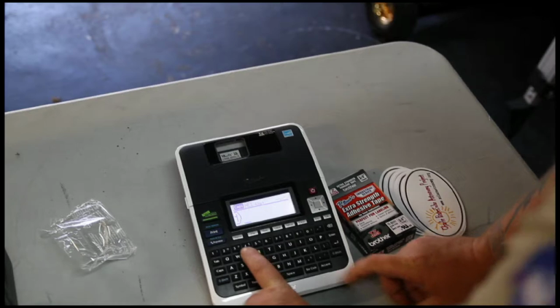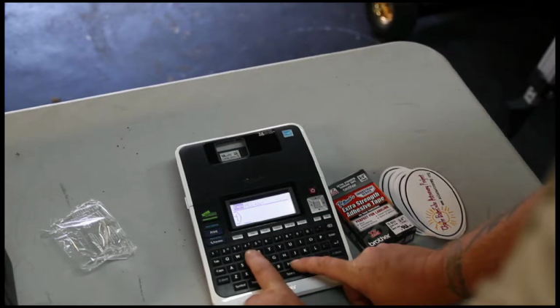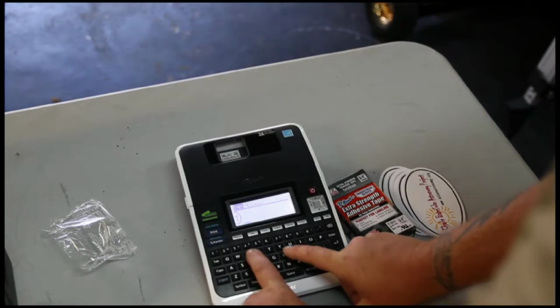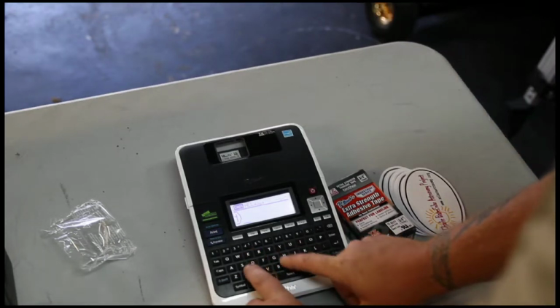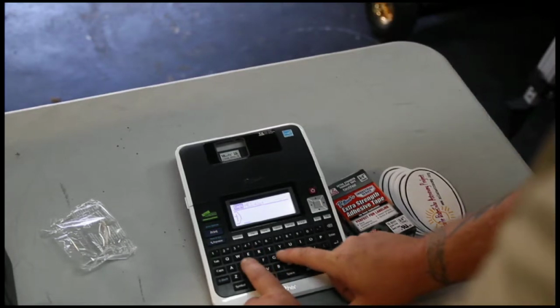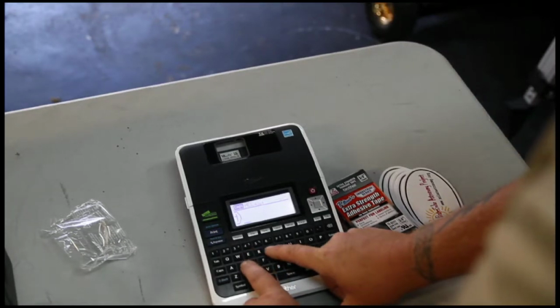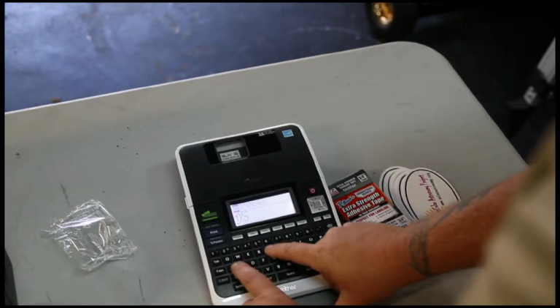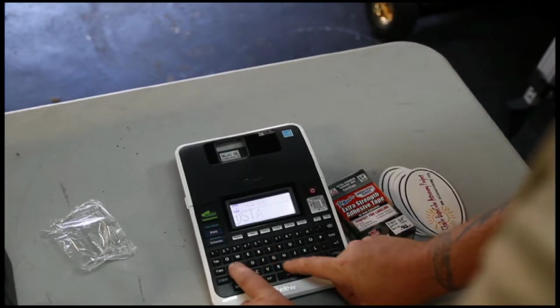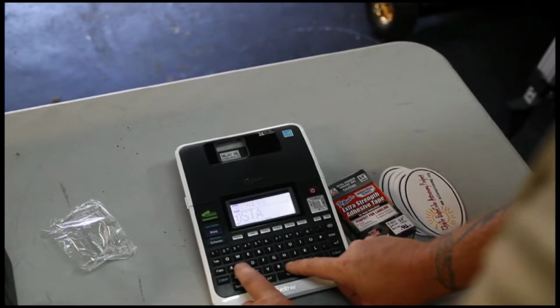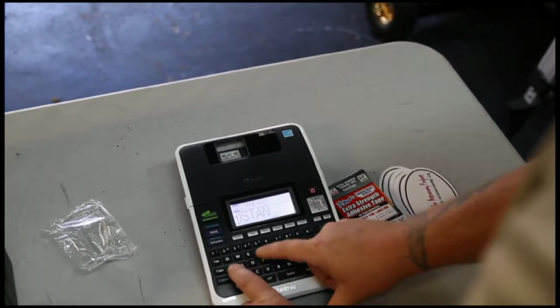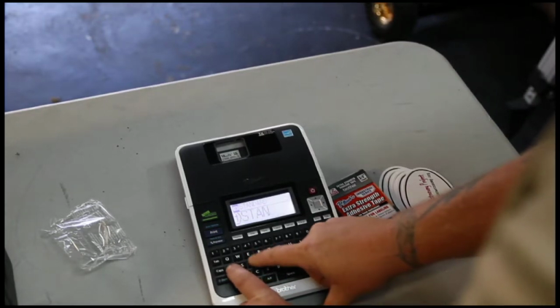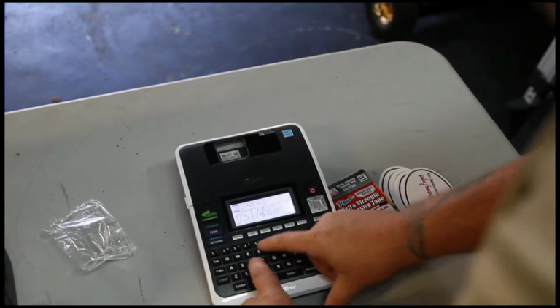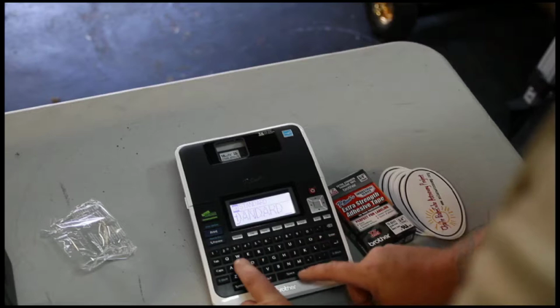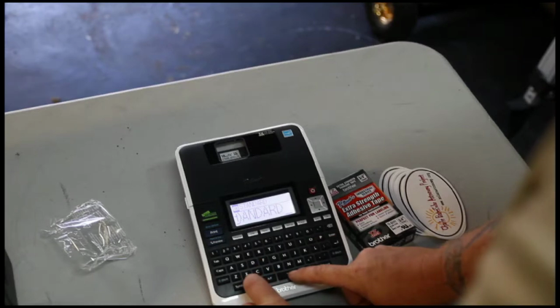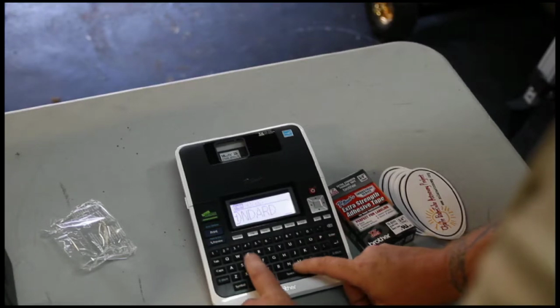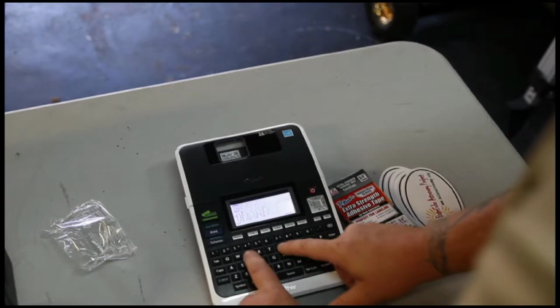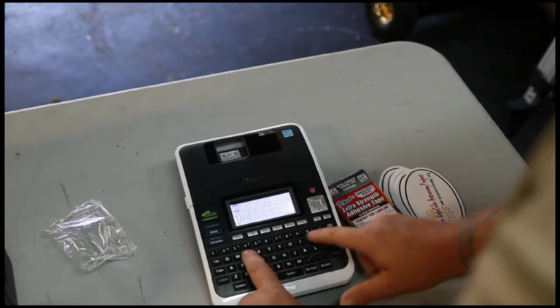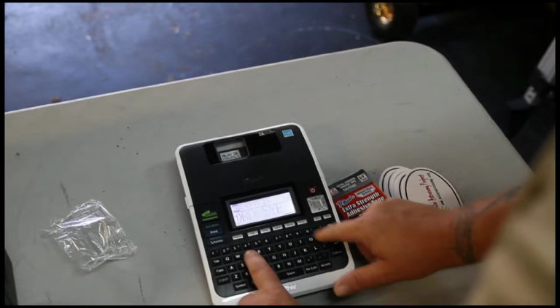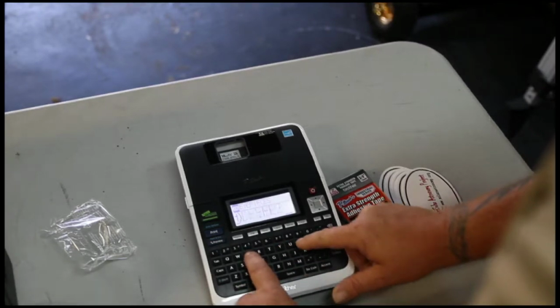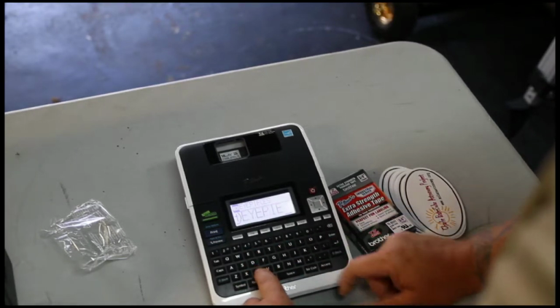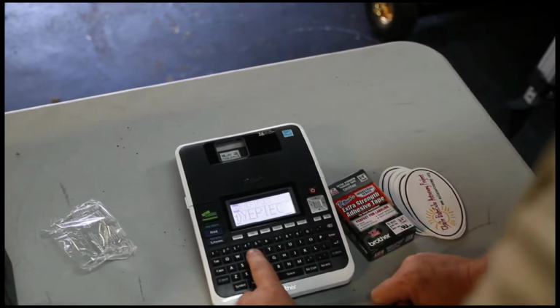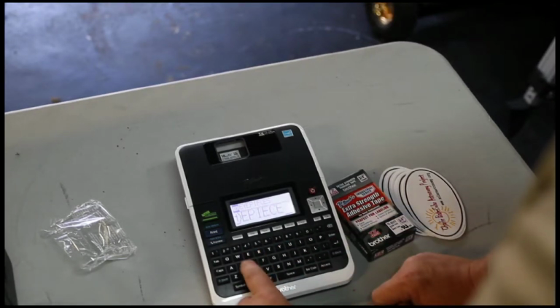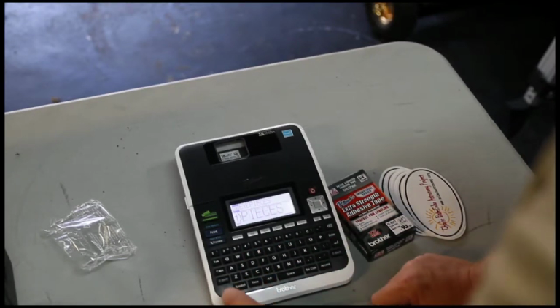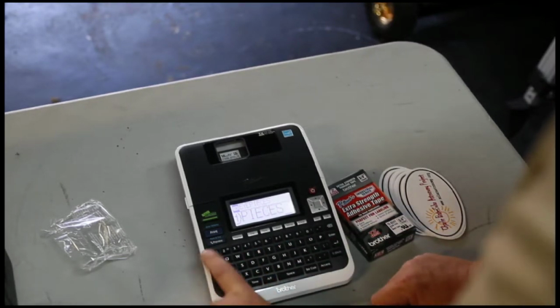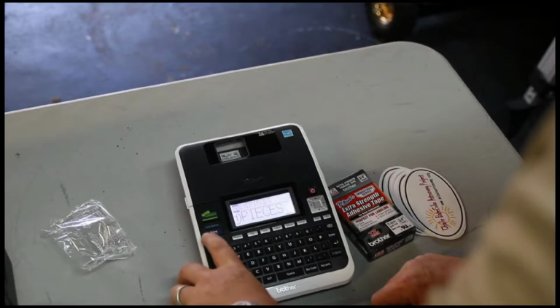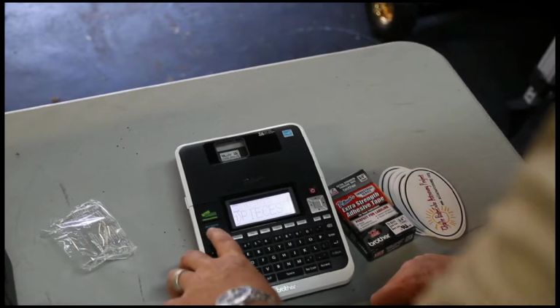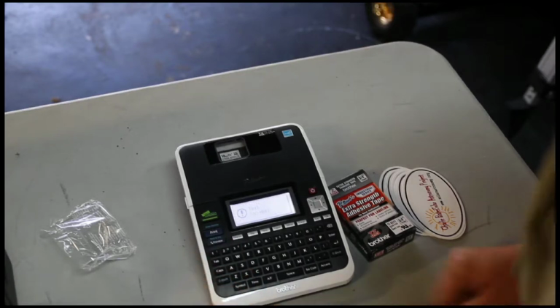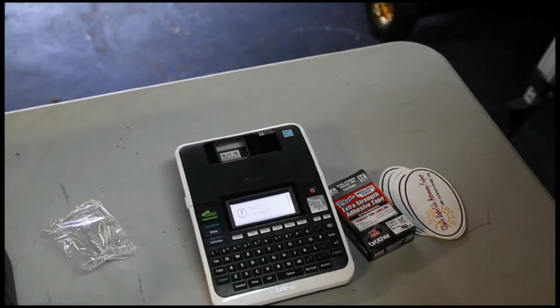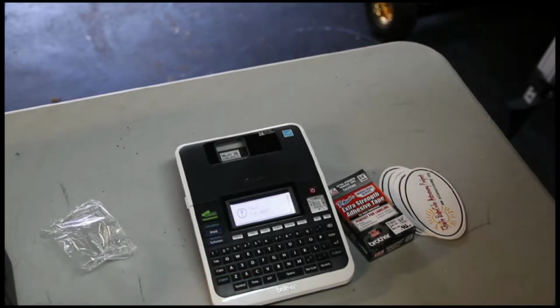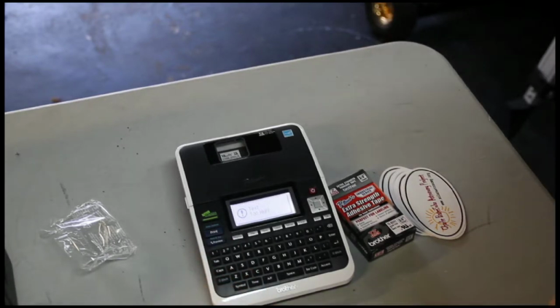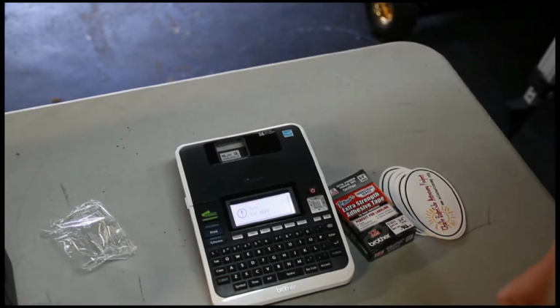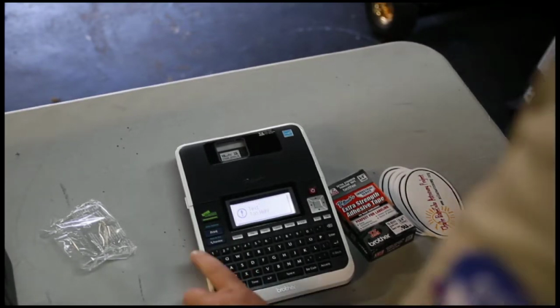Let's go ahead and show how easy it is. We'll type 'Standard Eye Pieces' and print.